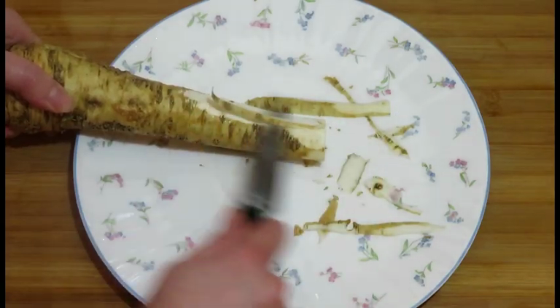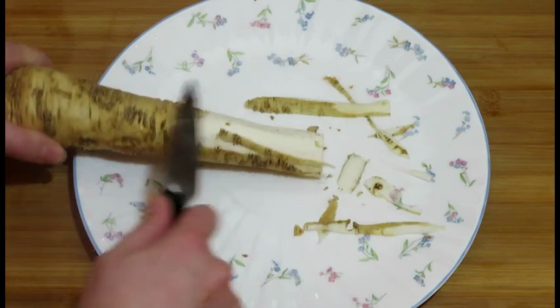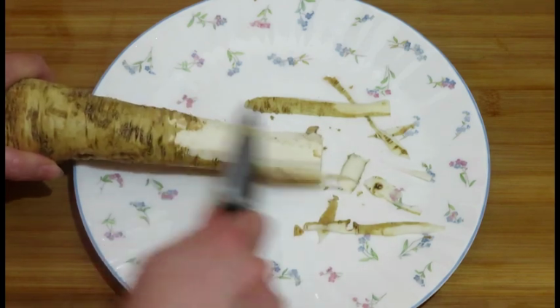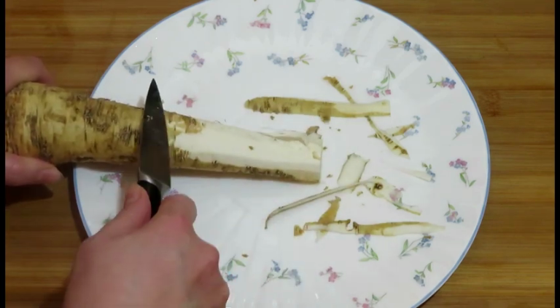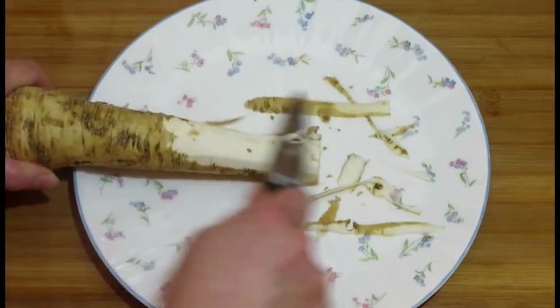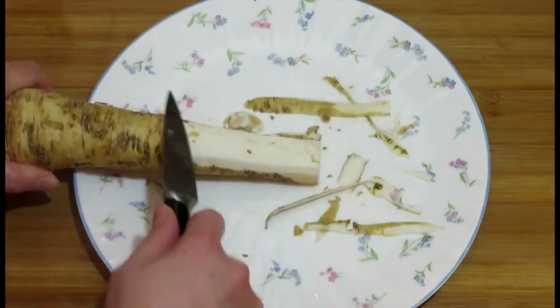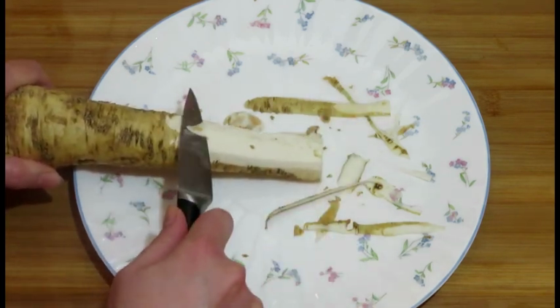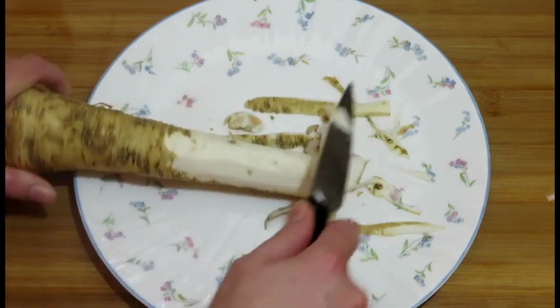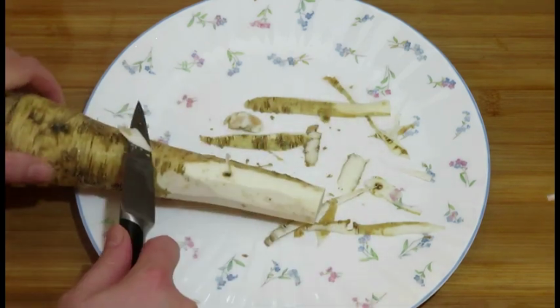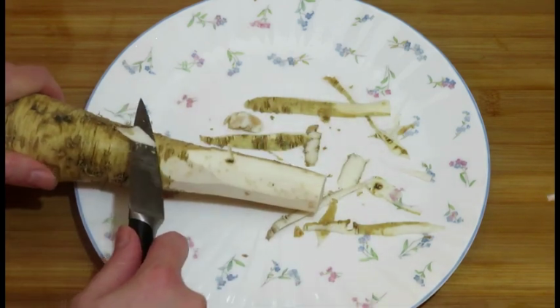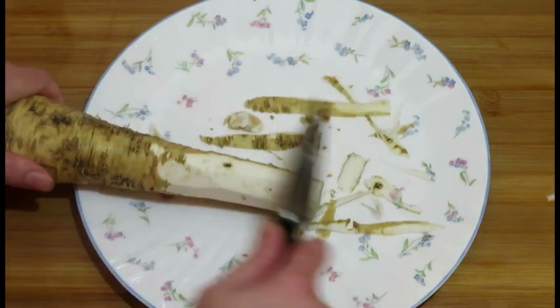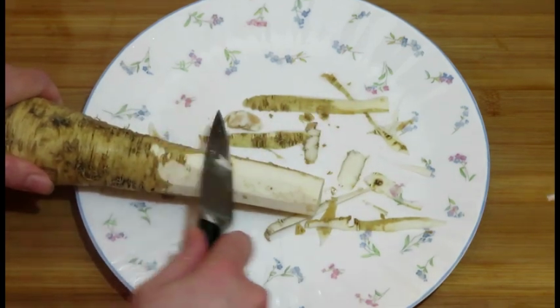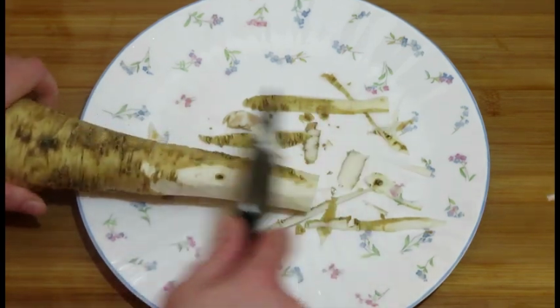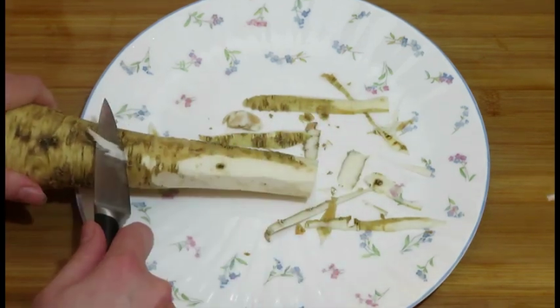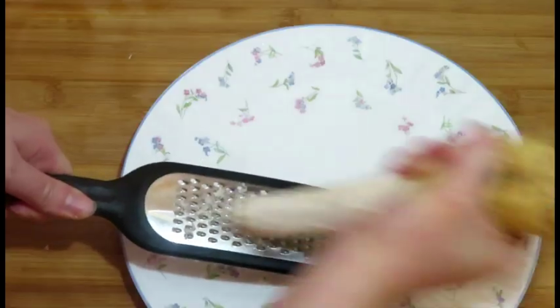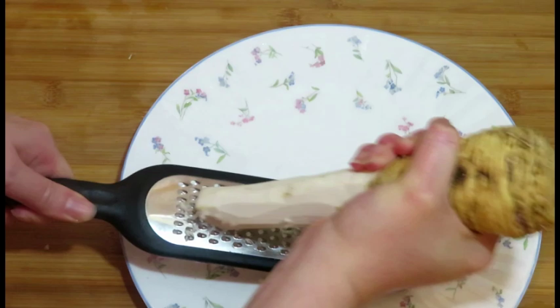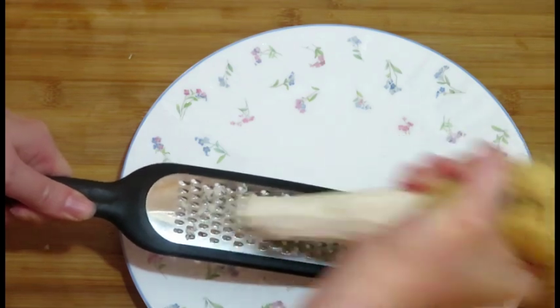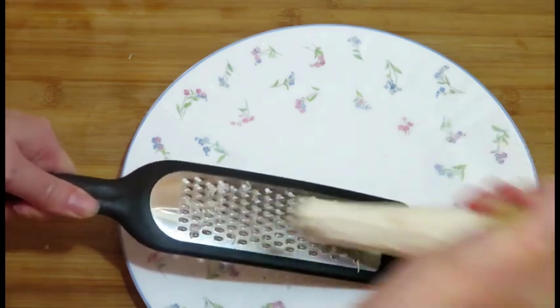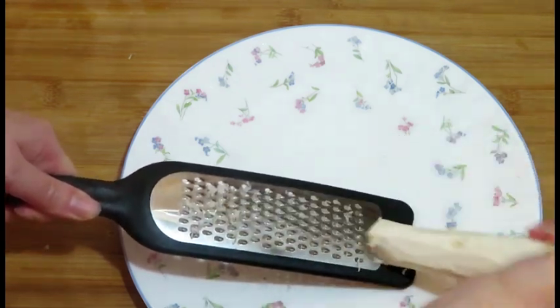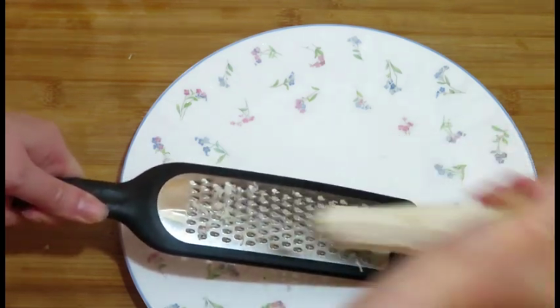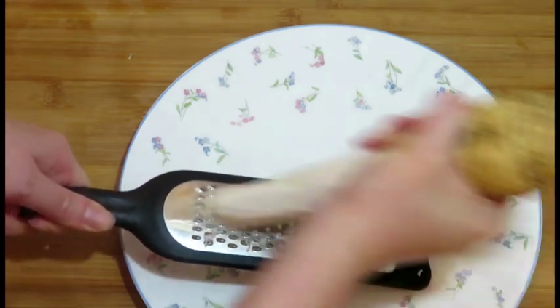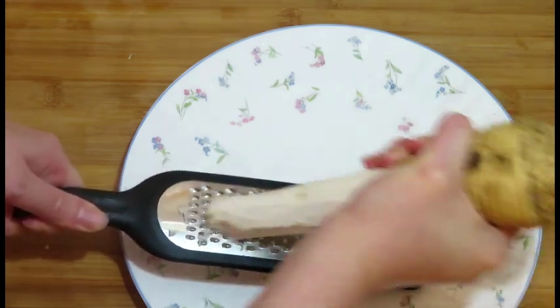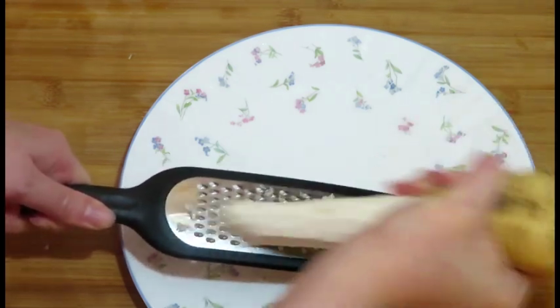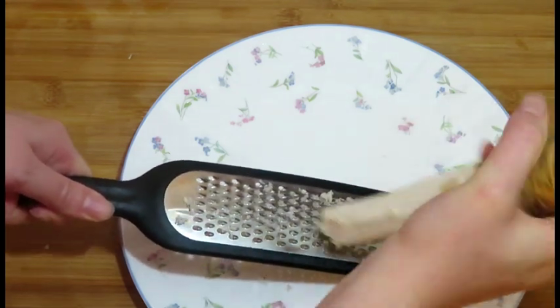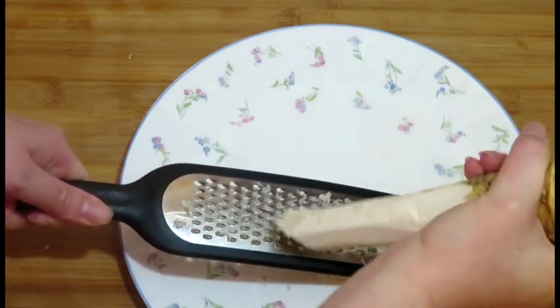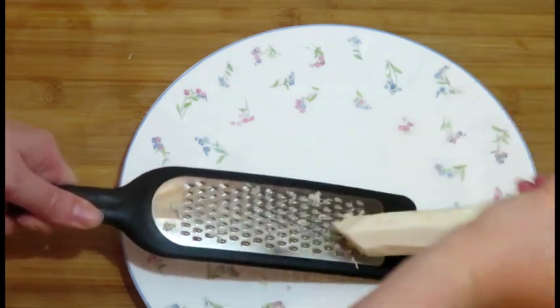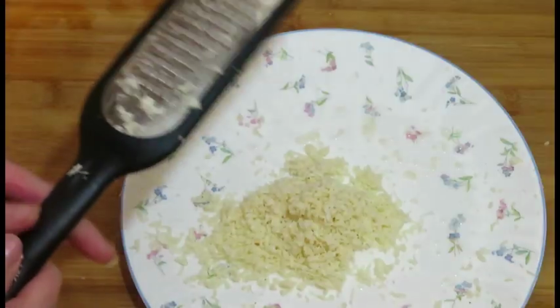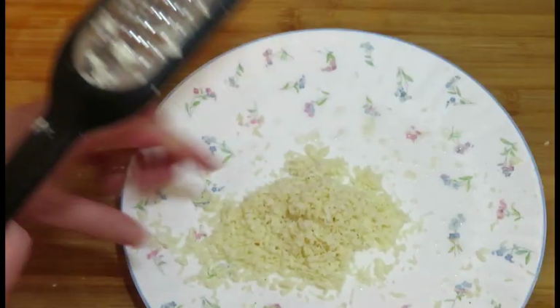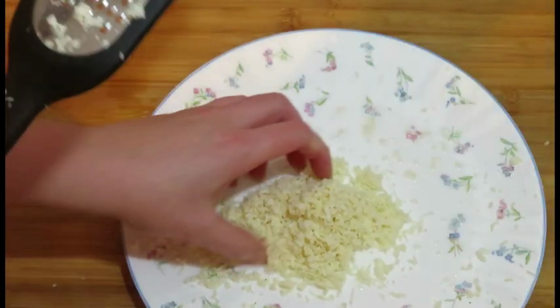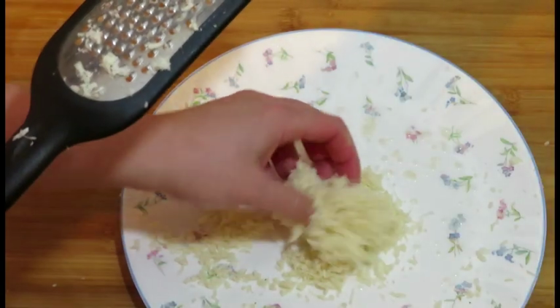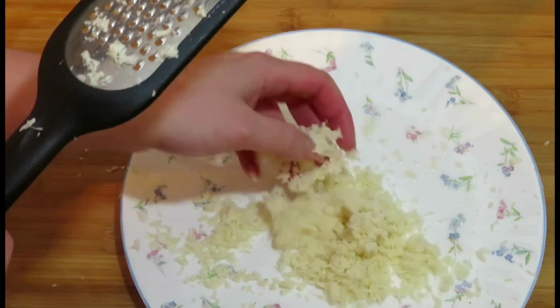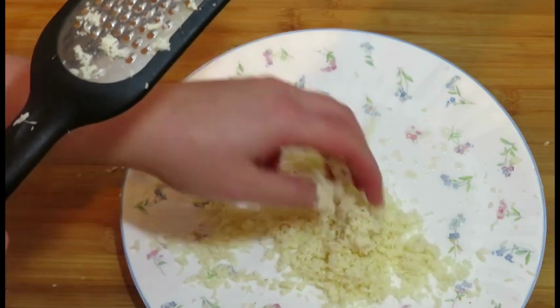While the sauce is simmering, peel a piece of horseradish root using a sharp knife. Grate the horseradish root to have about three to five tablespoons of grated horseradish.